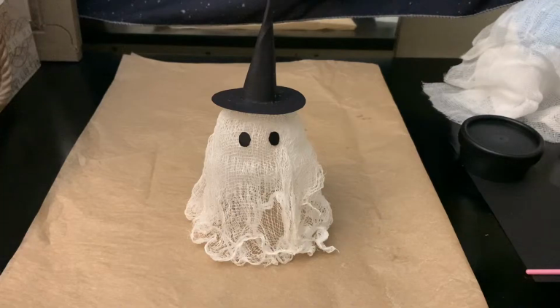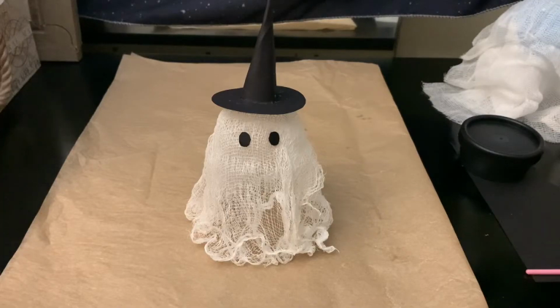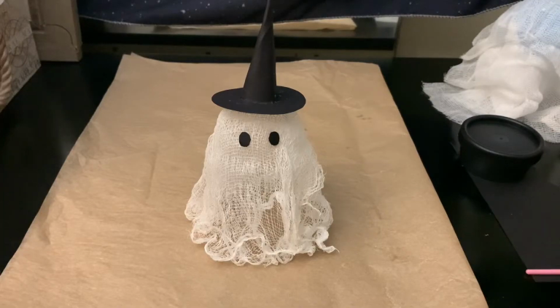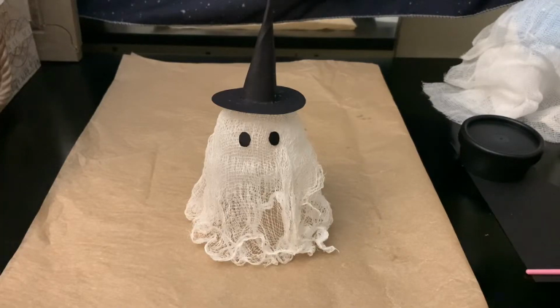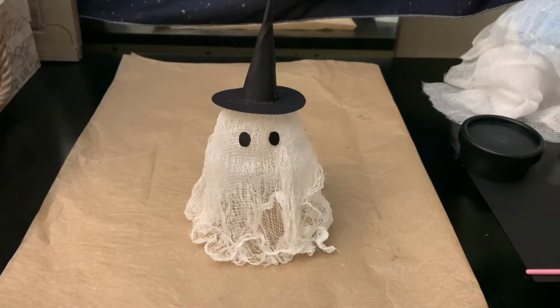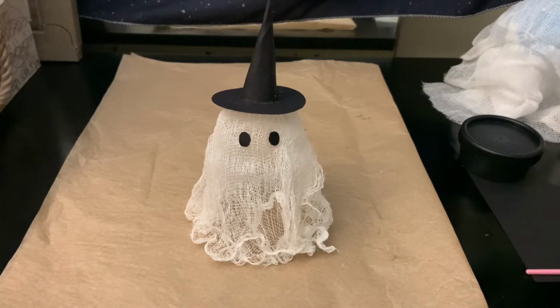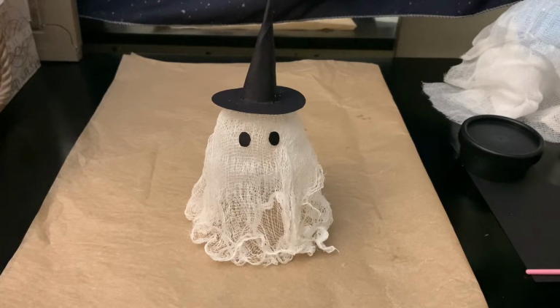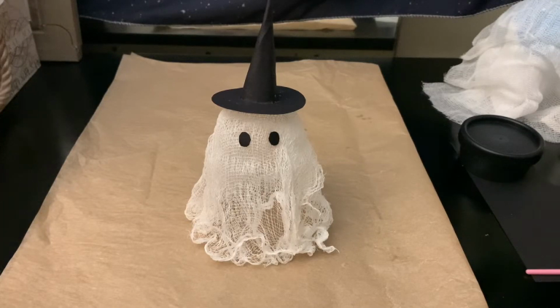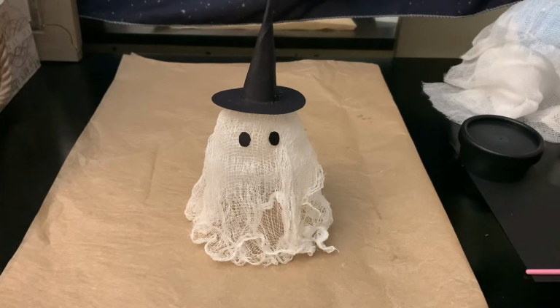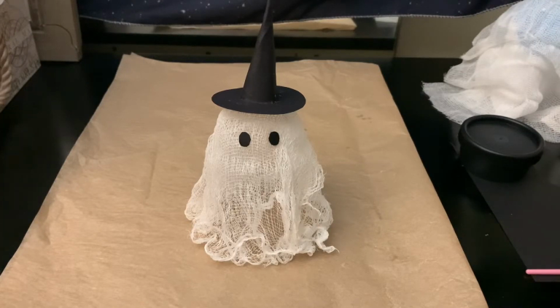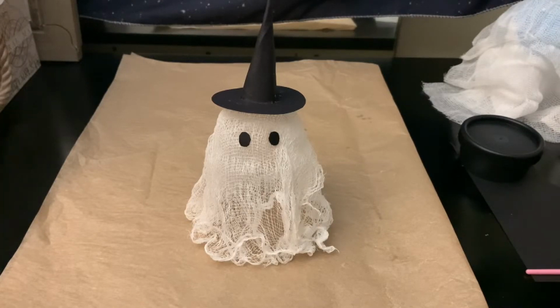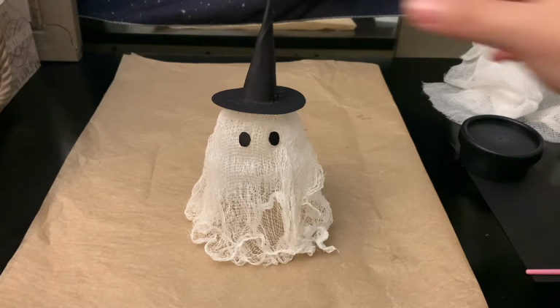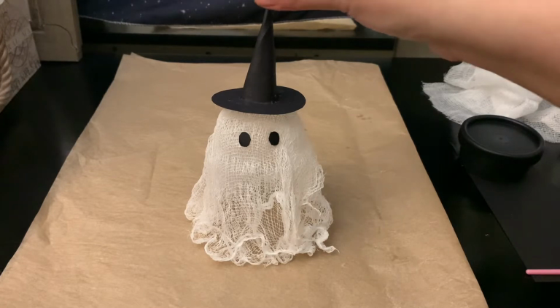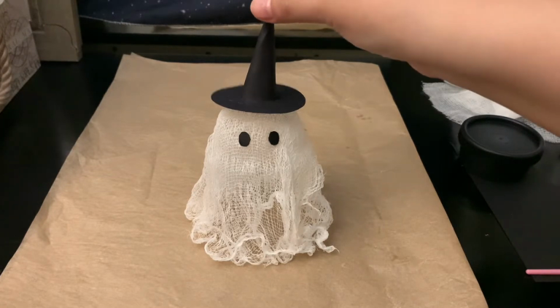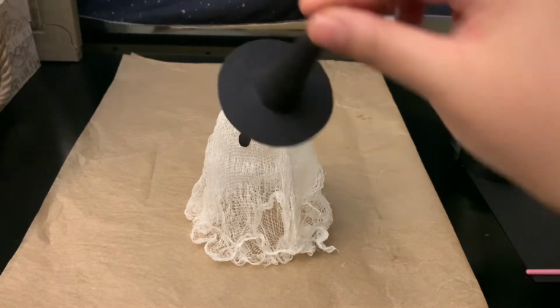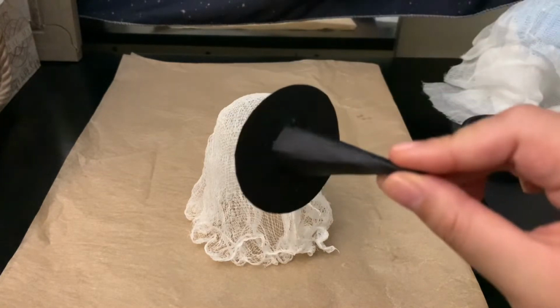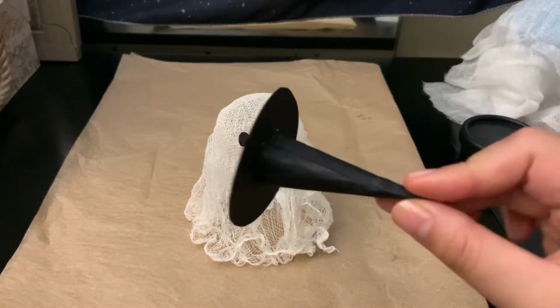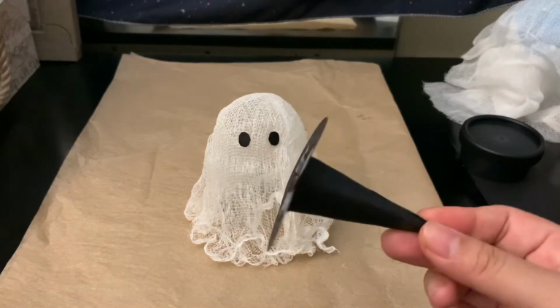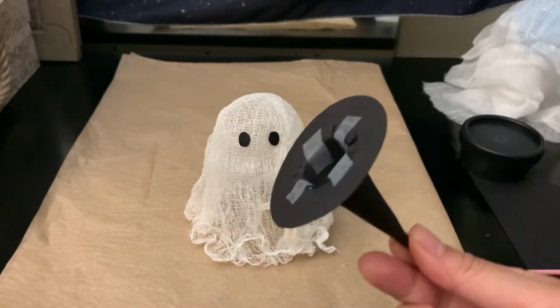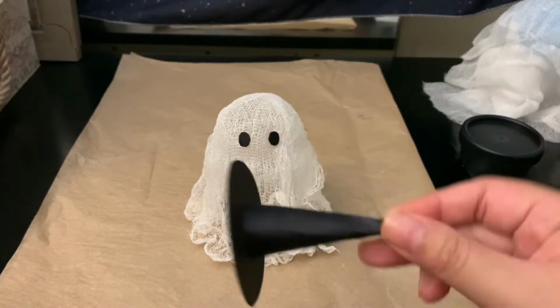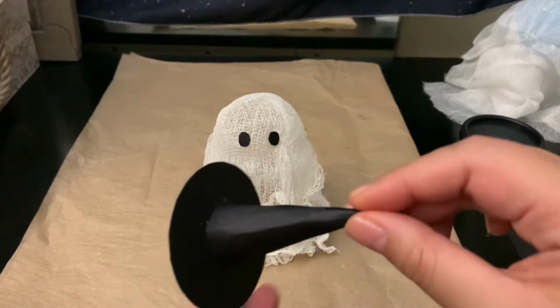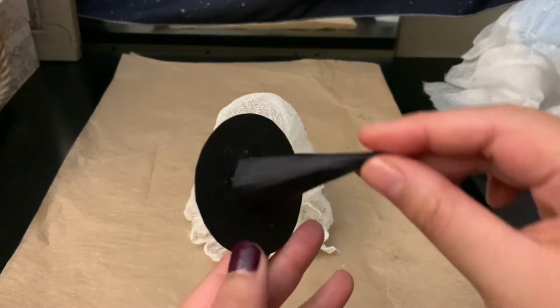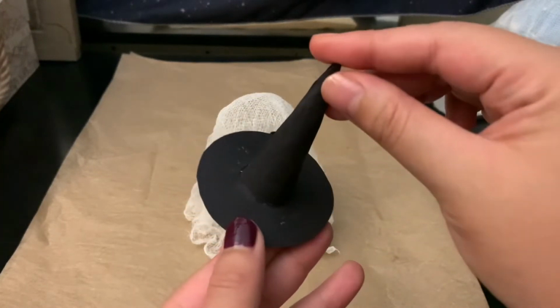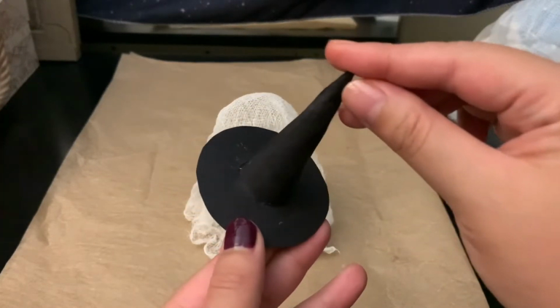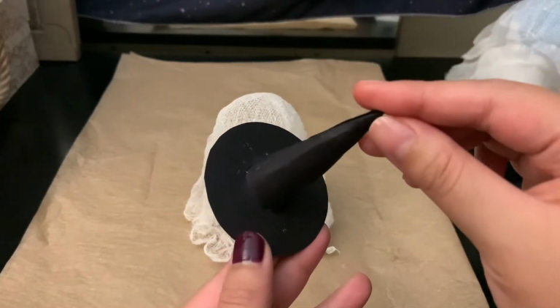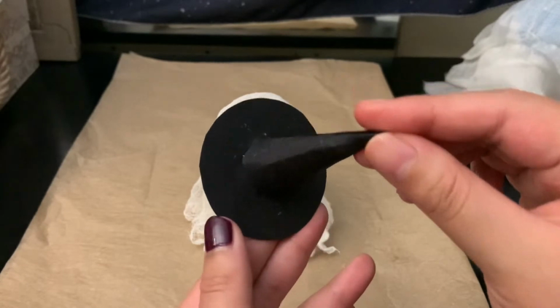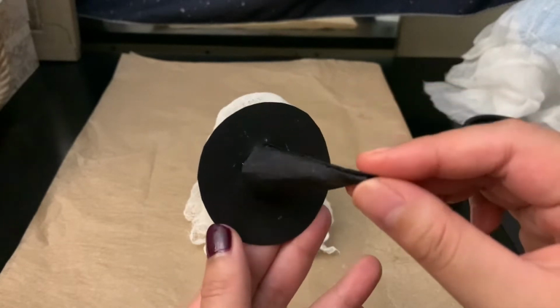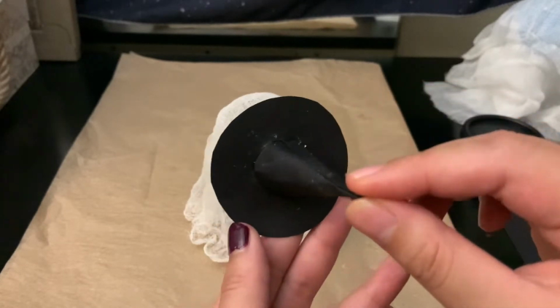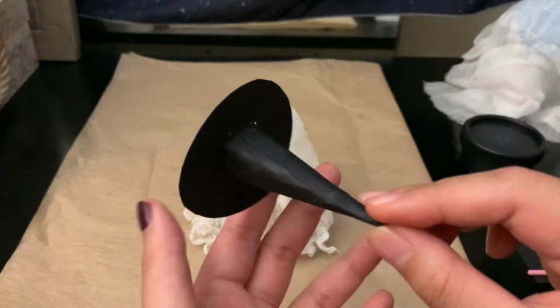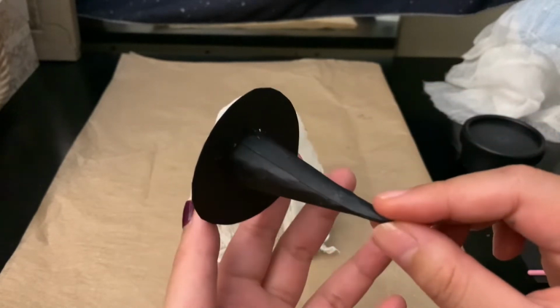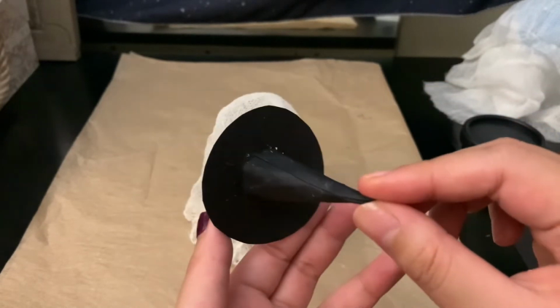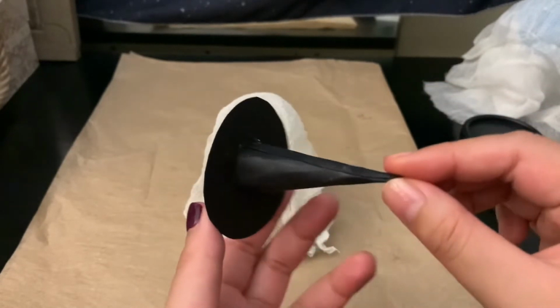Now that I've moved to my workstation, you can see the ghost details a little bit more clearly. For this witch hat, it was a last-minute thing — I just thought it would be cute to add it to the top. This one's kind of messy because I was just winging it.